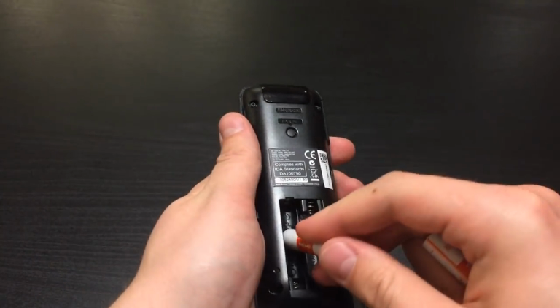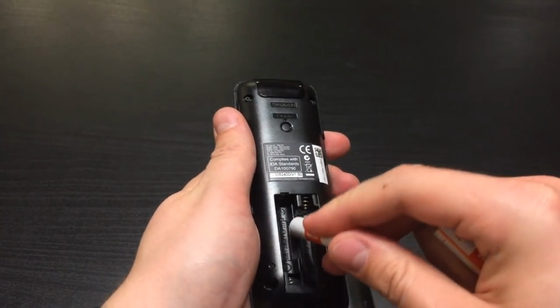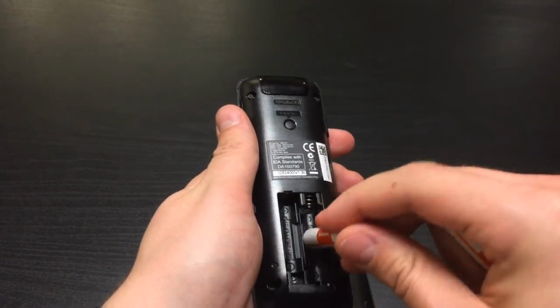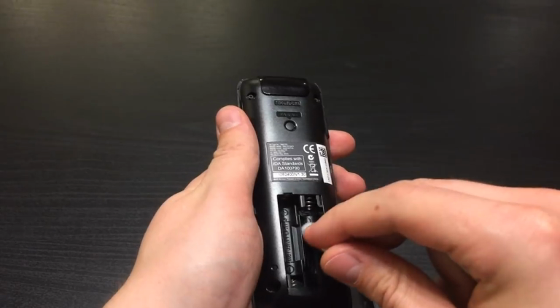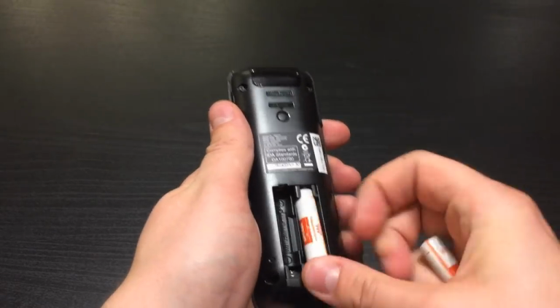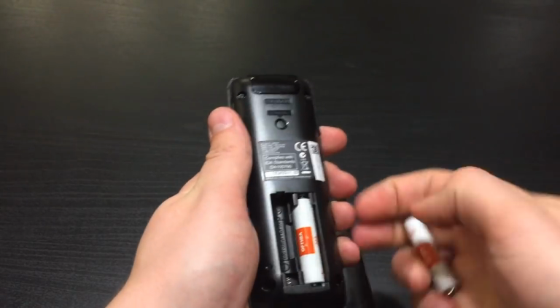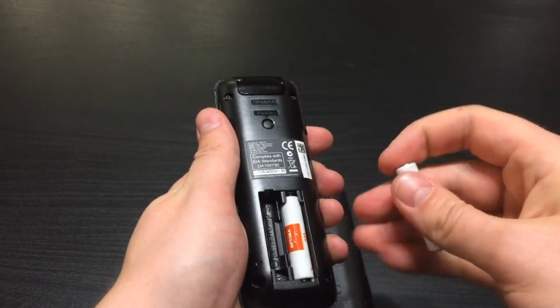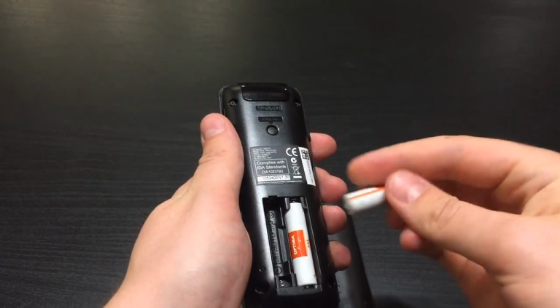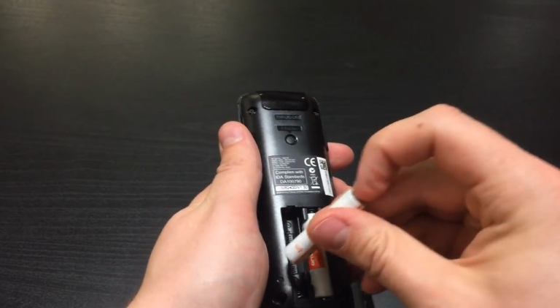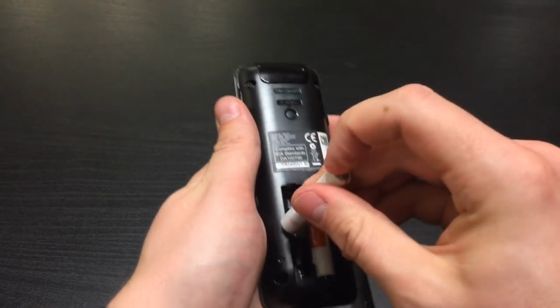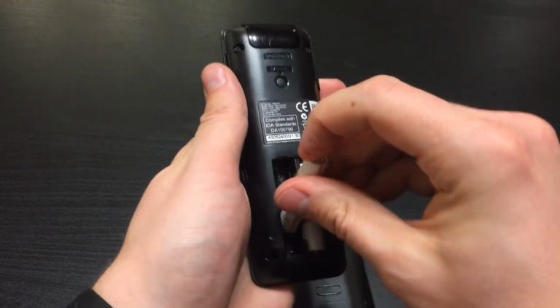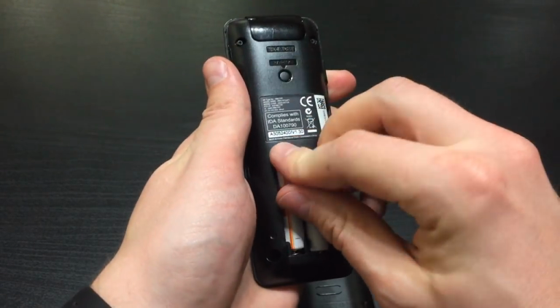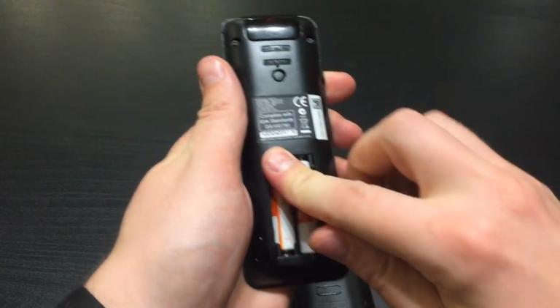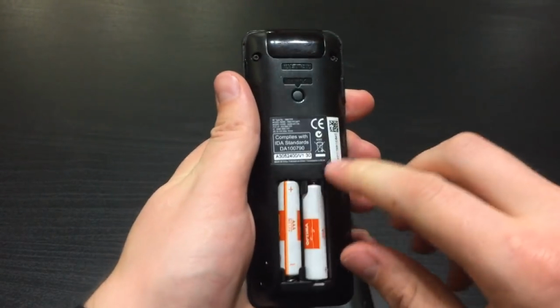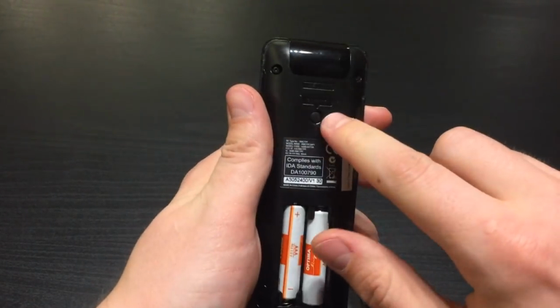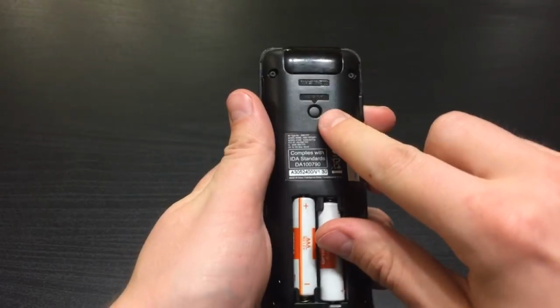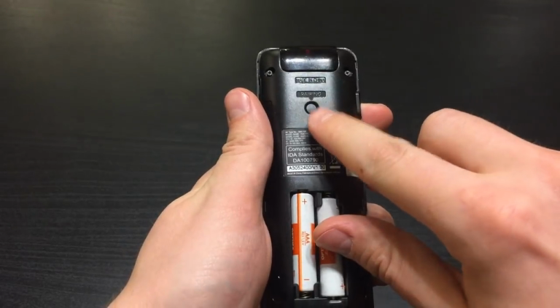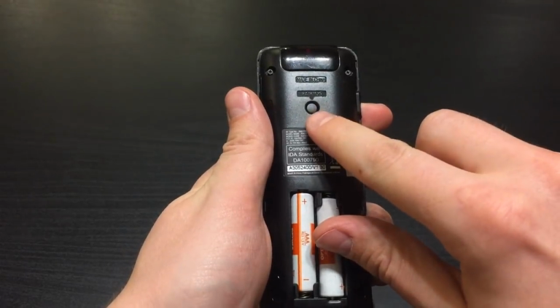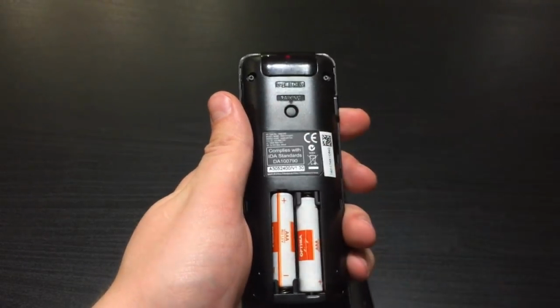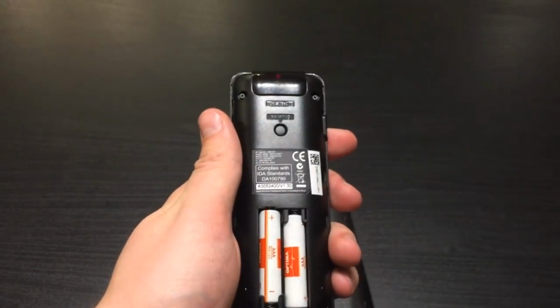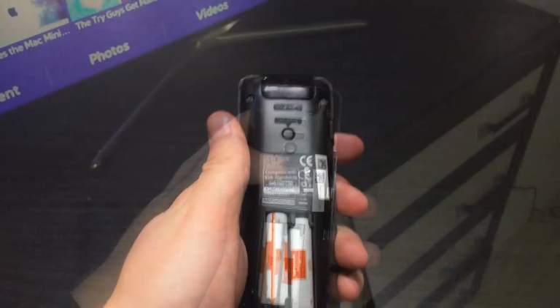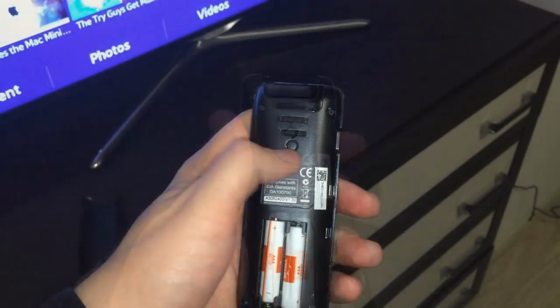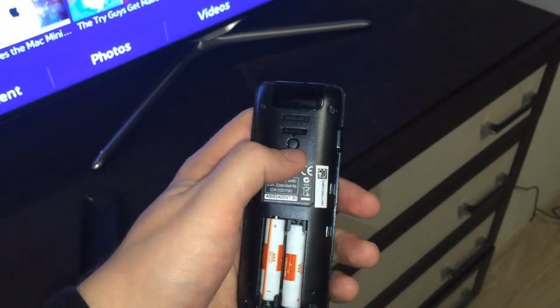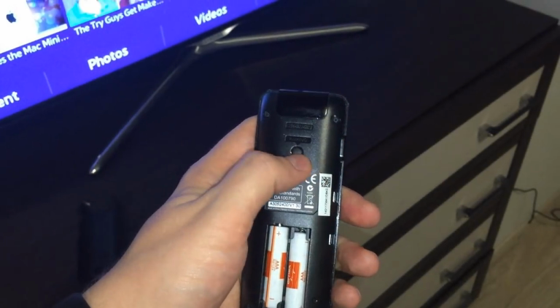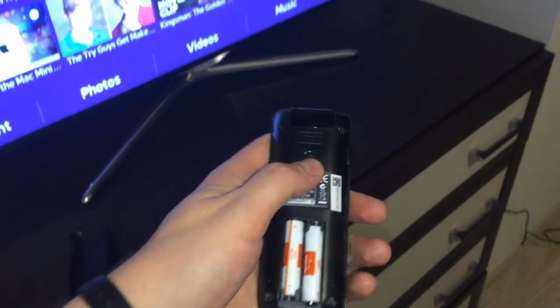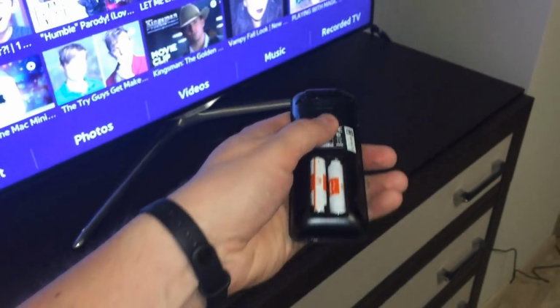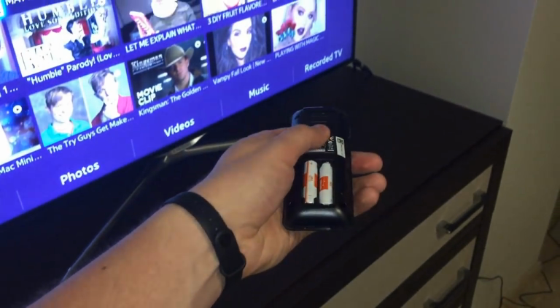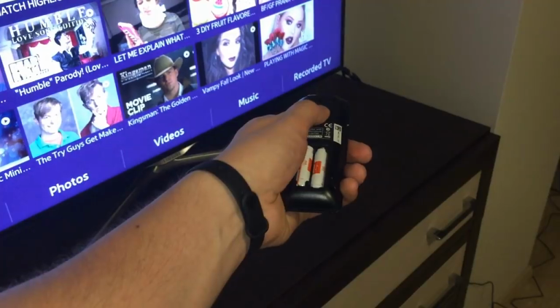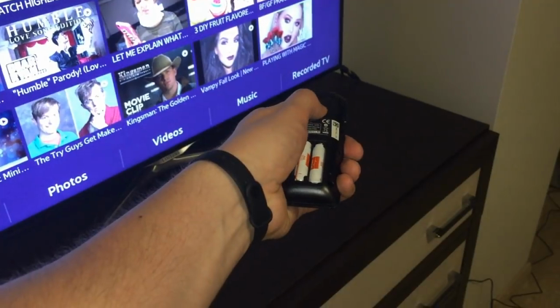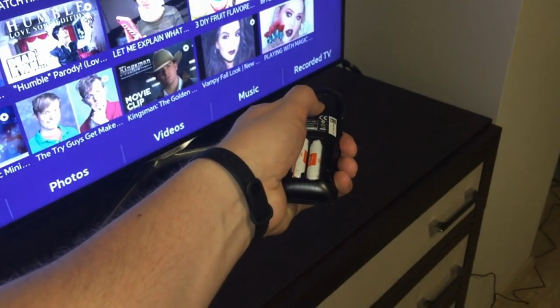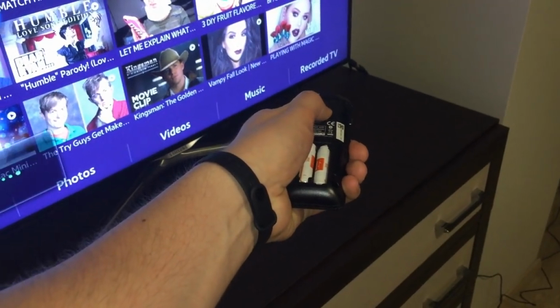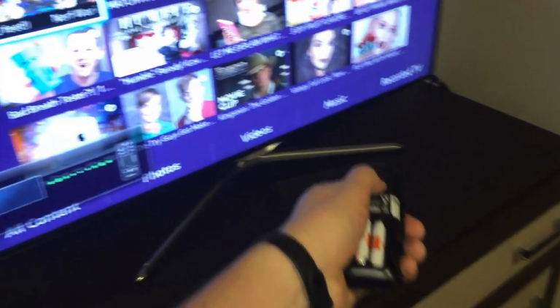Insert the new batteries. Do not replace the back cover just yet. Pay attention to the small pairing button. By pointing your remote control to the TV, press the pairing button.